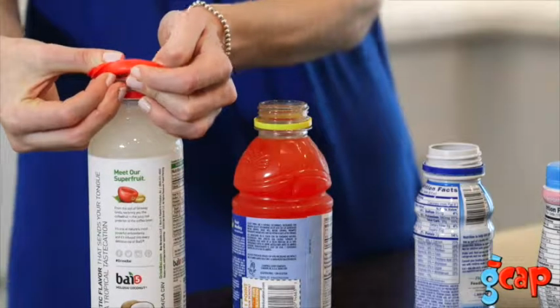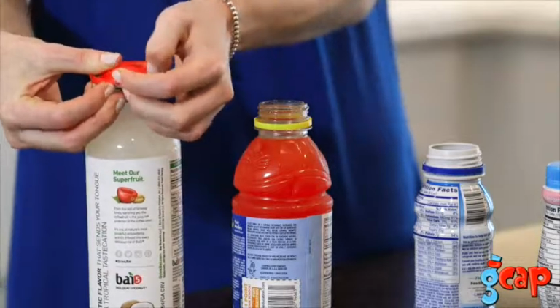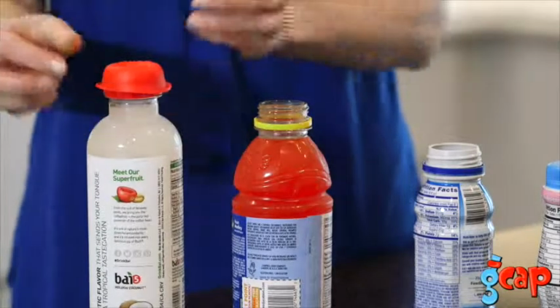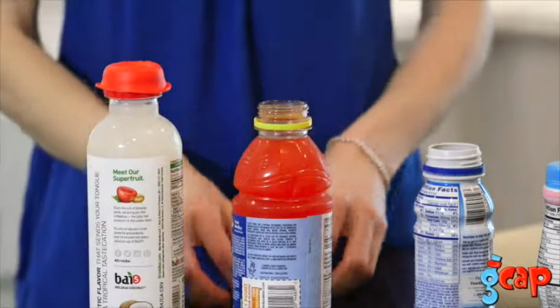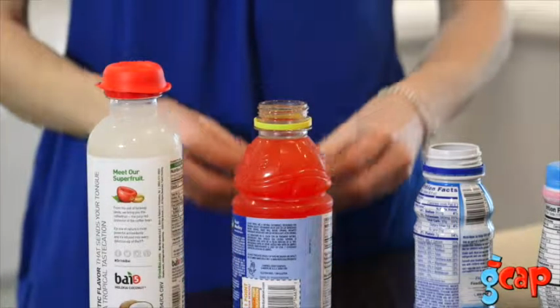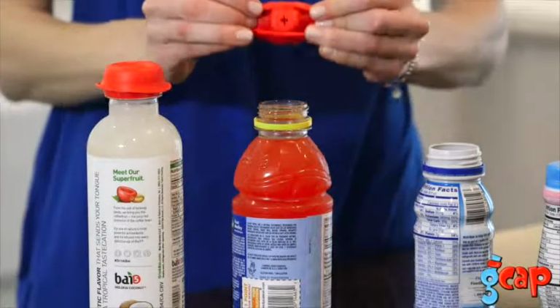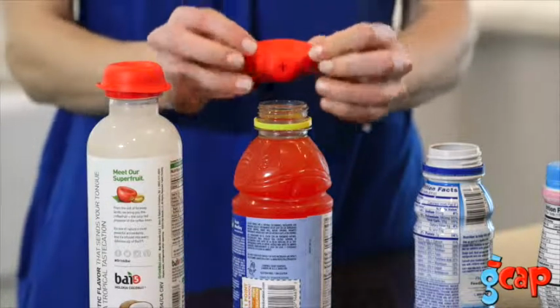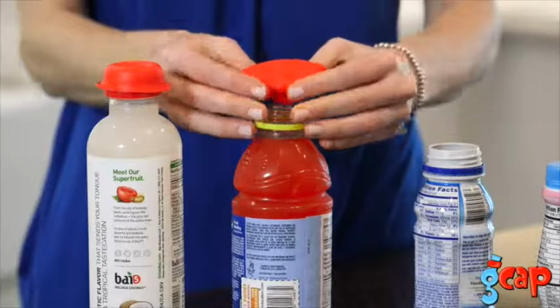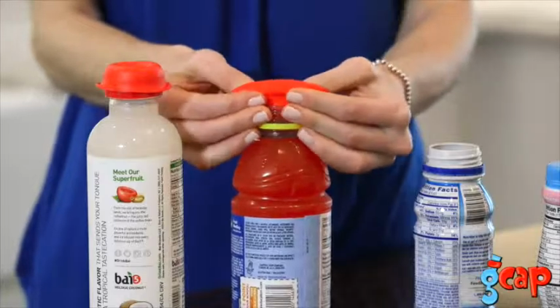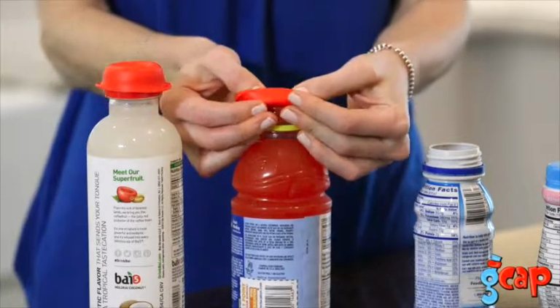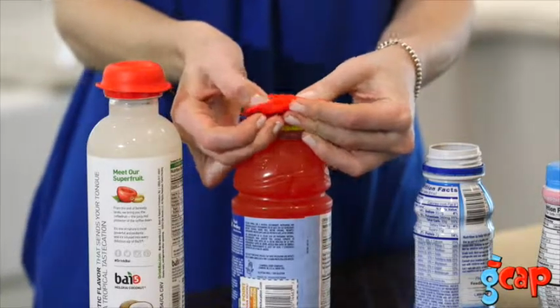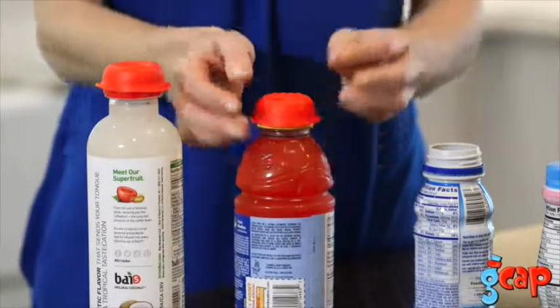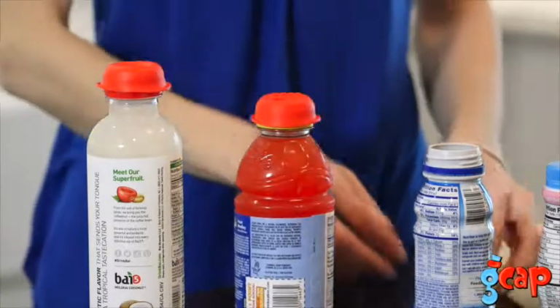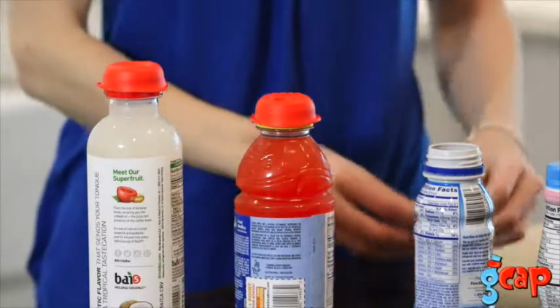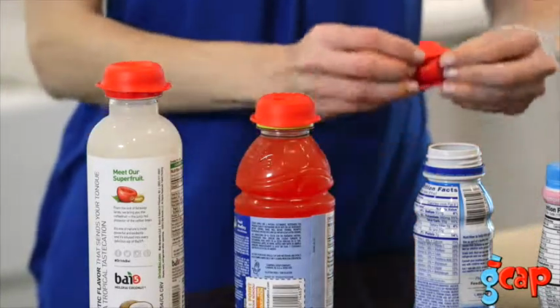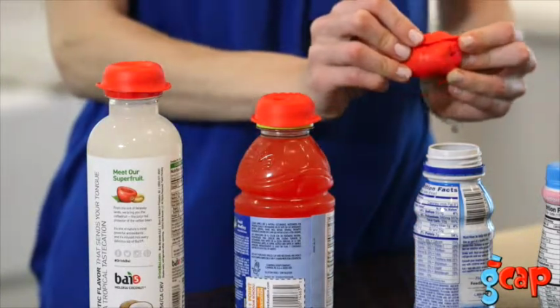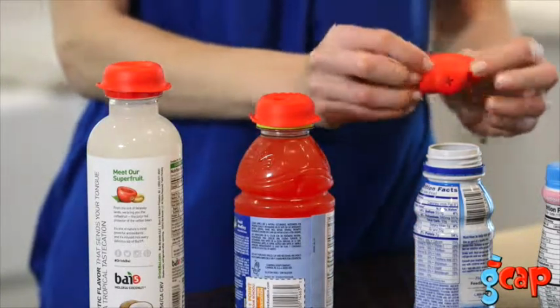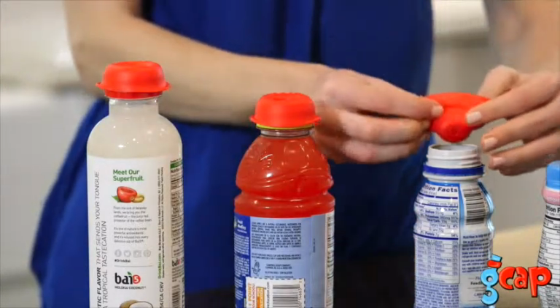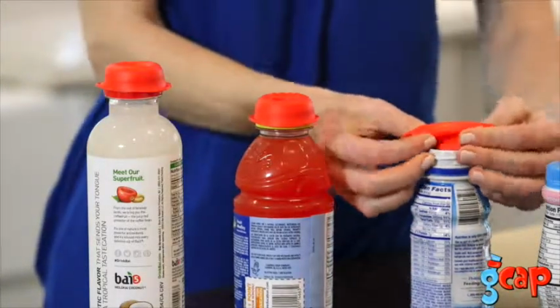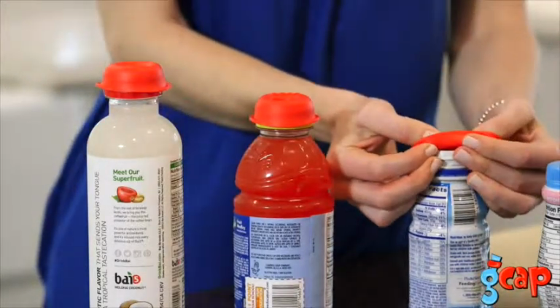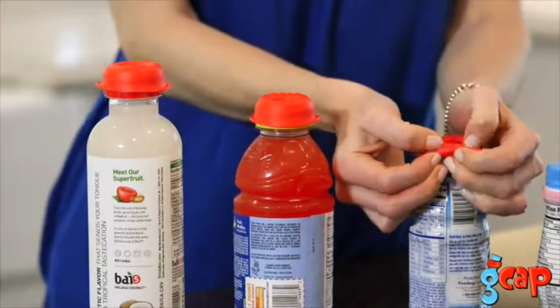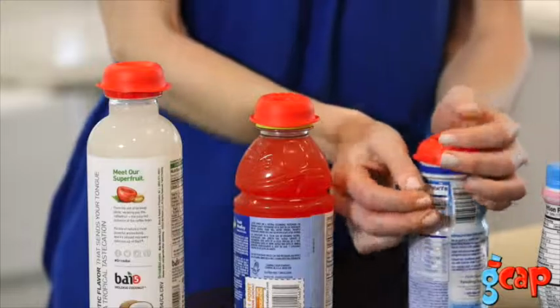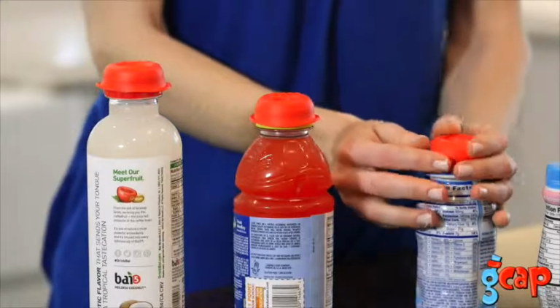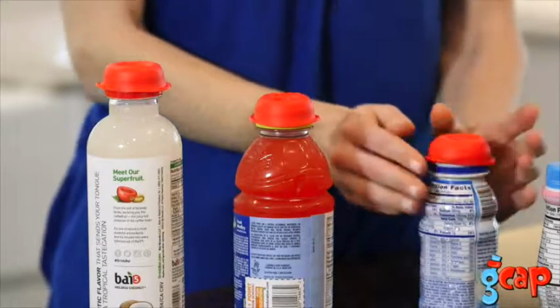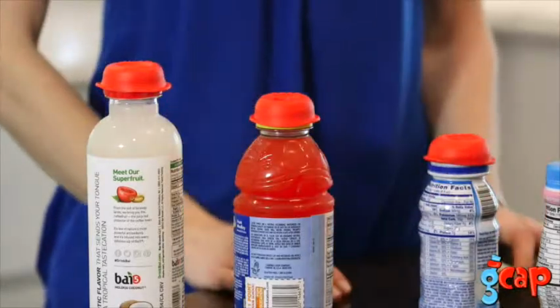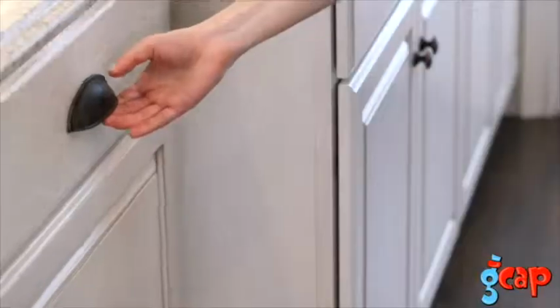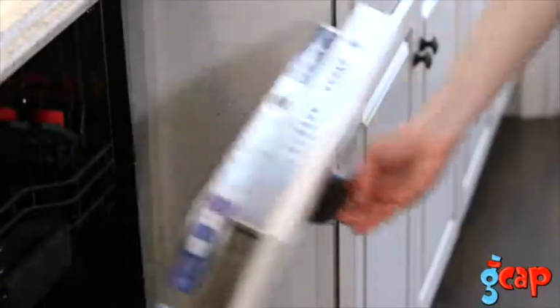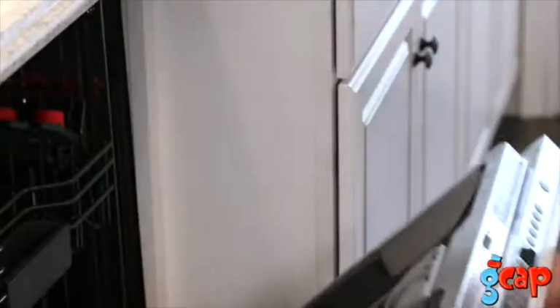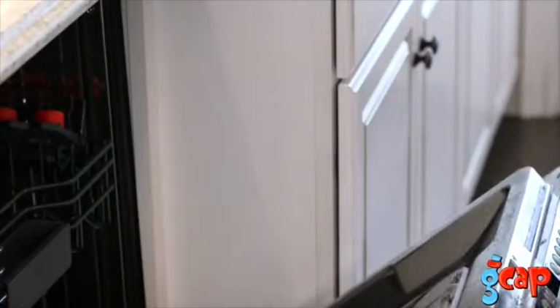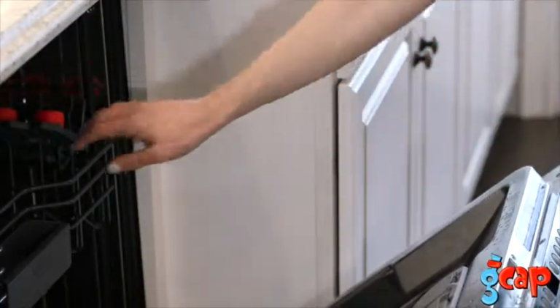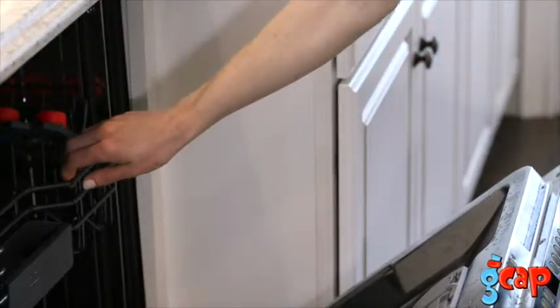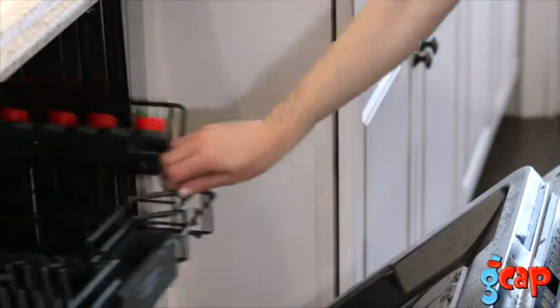G-Caps fit any bottle. They are reusable and will hold up after repeated use. G-Caps are easy to clean and dishwasher safe.